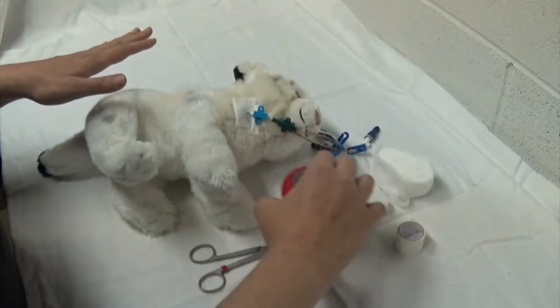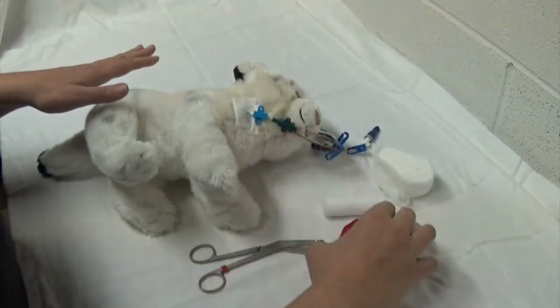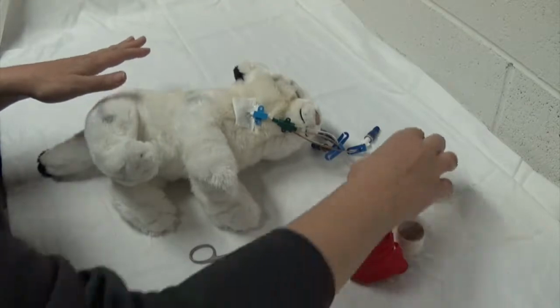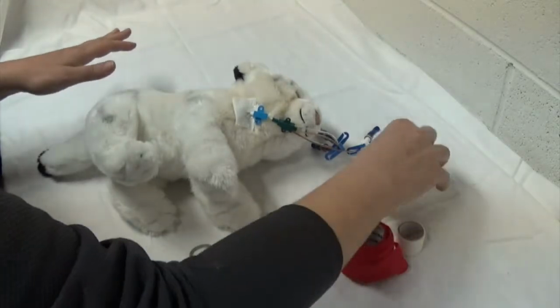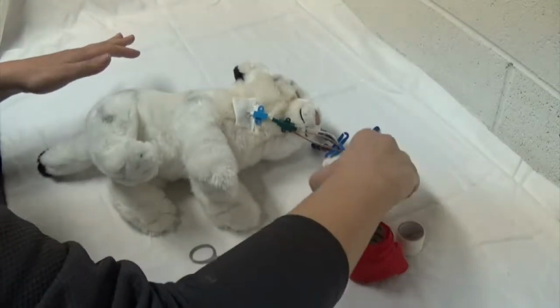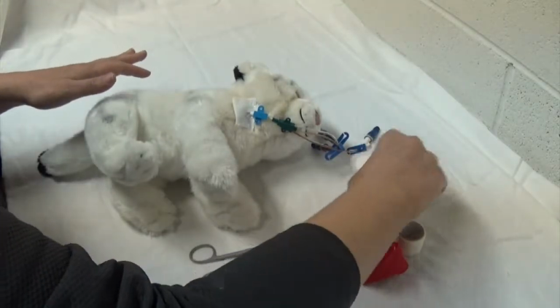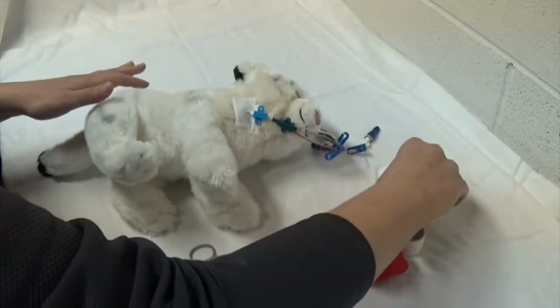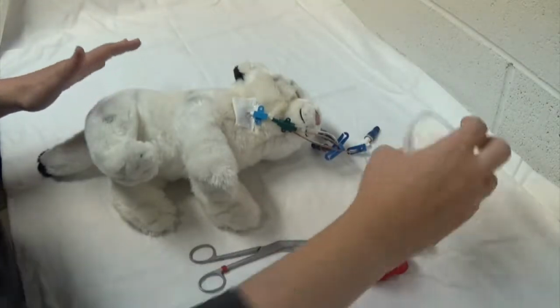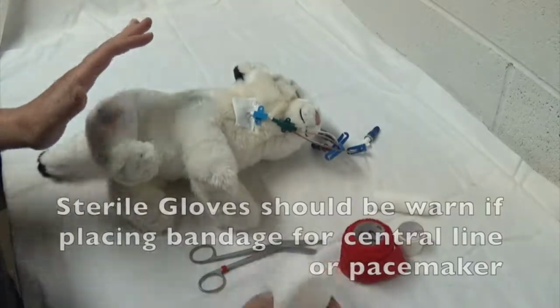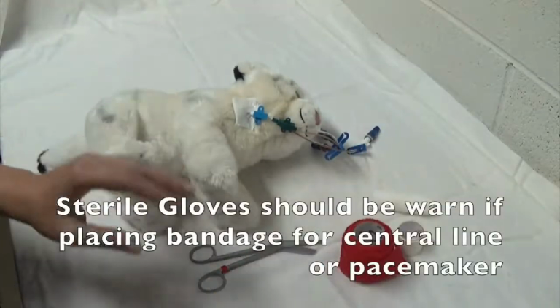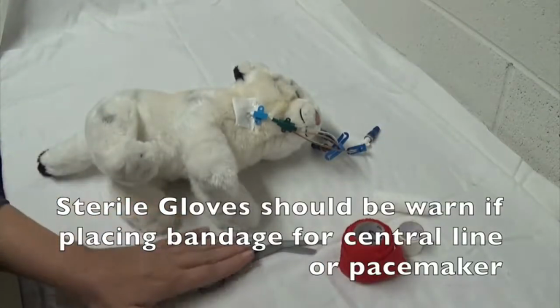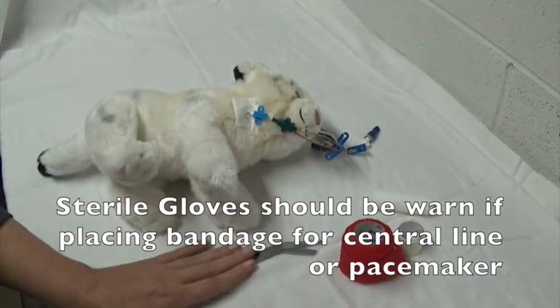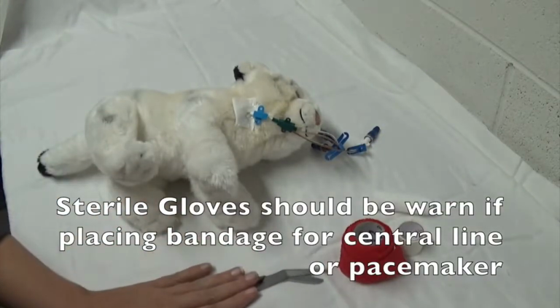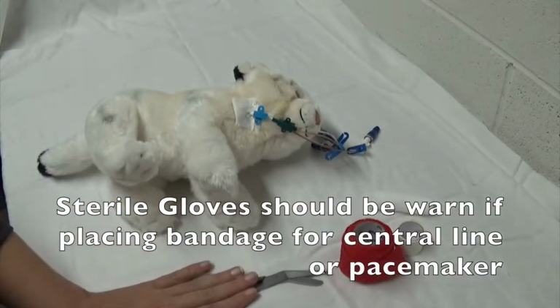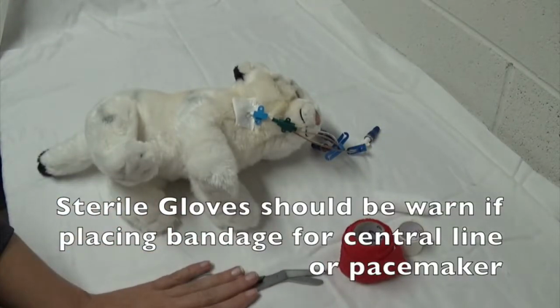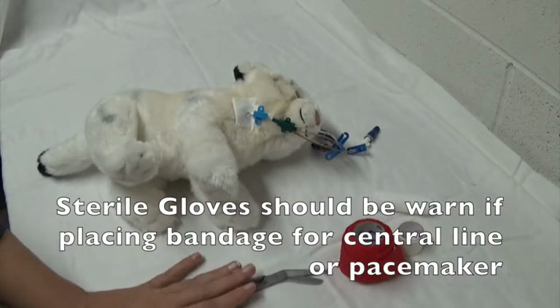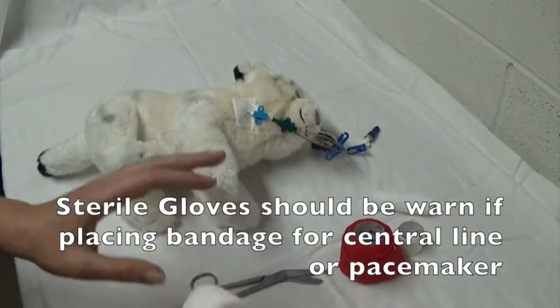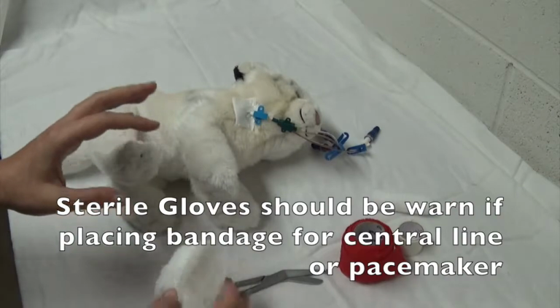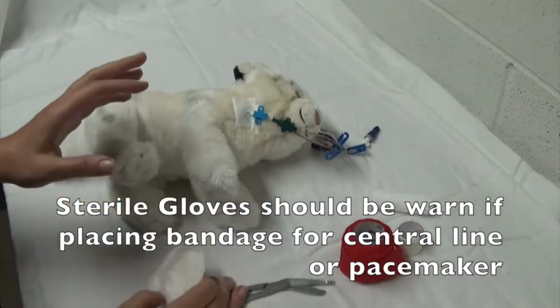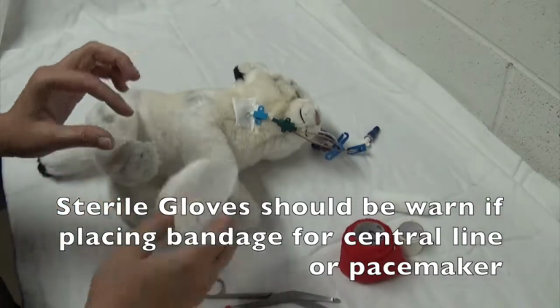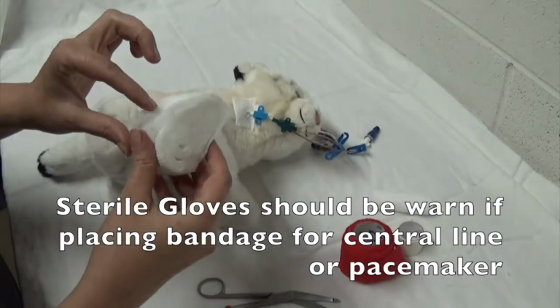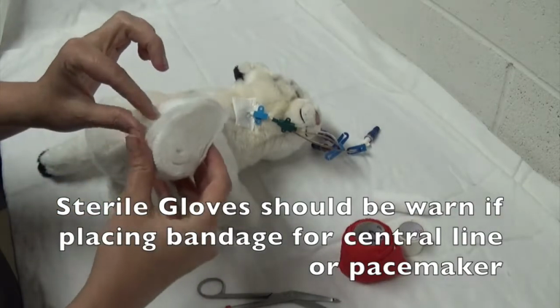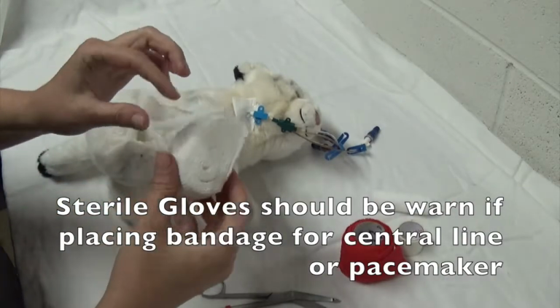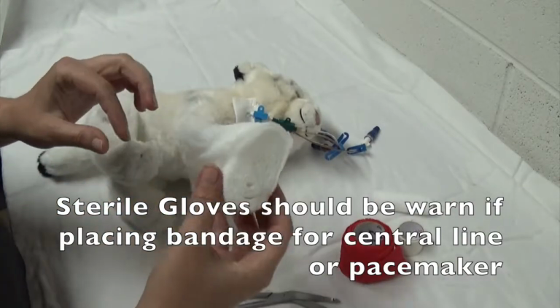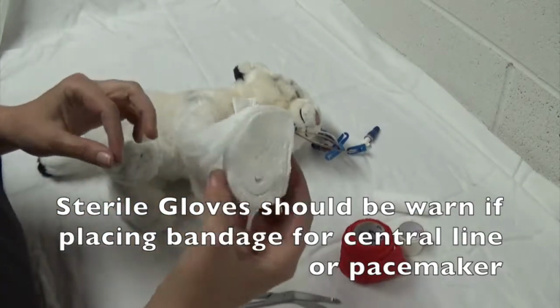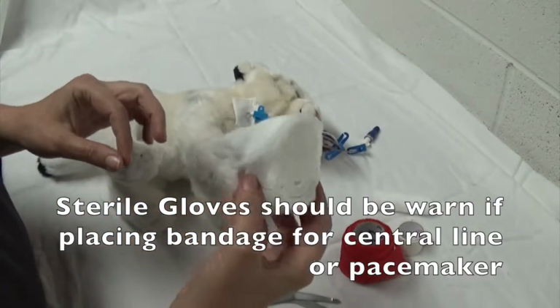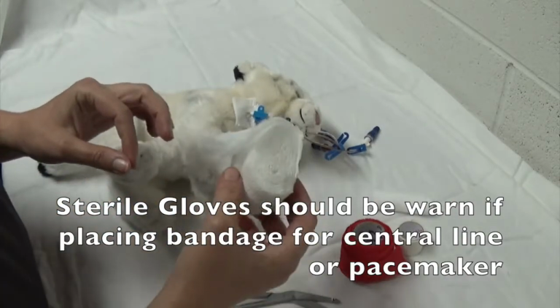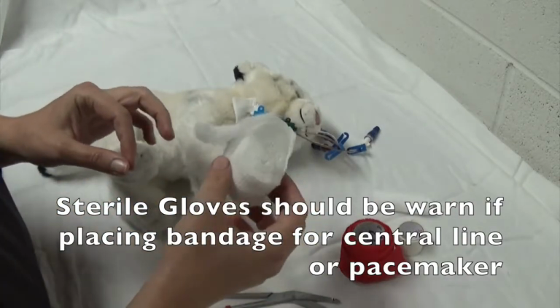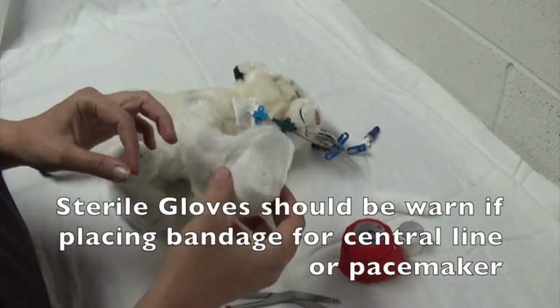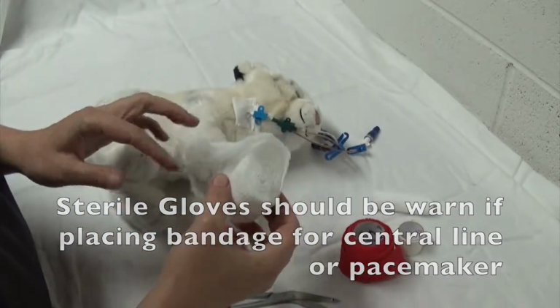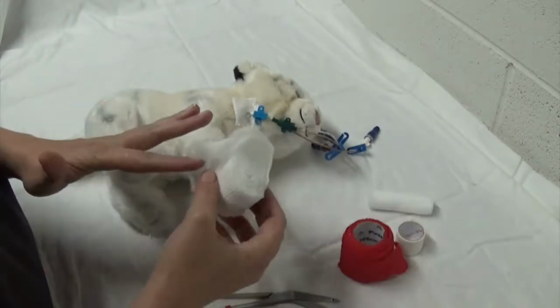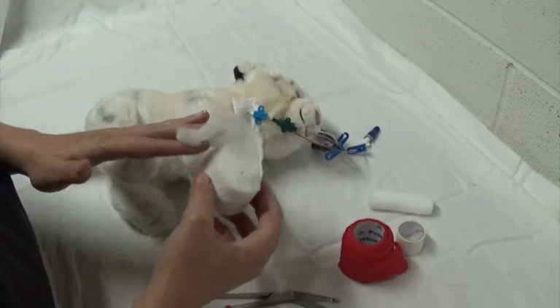Ideally when placing this on a triple lumen — not necessarily just a wound — you're going to make sure that you're using sterile gloves and sterile bandaging material.